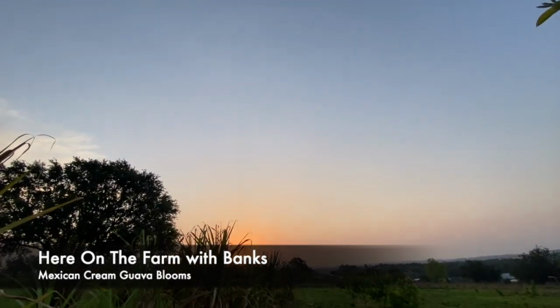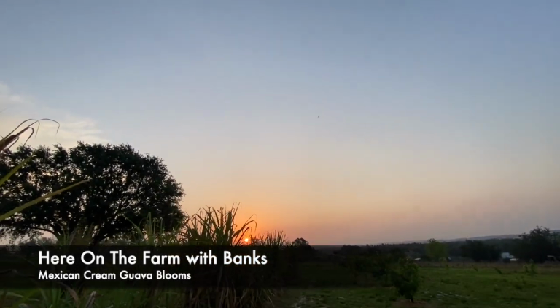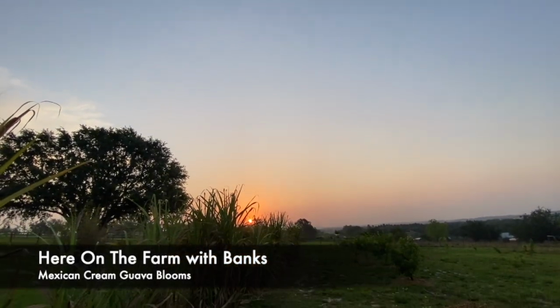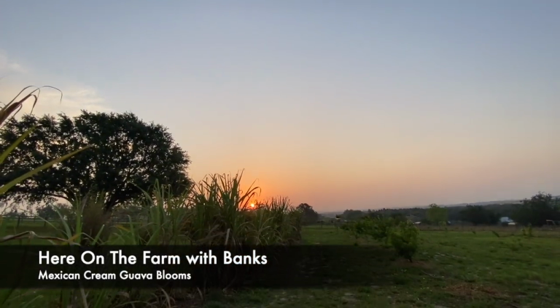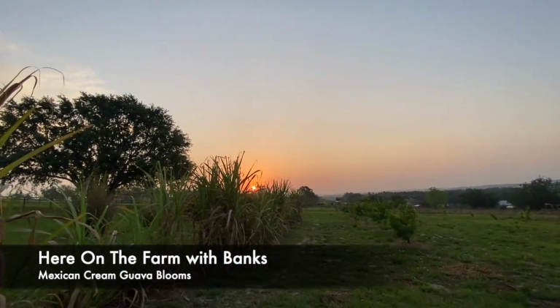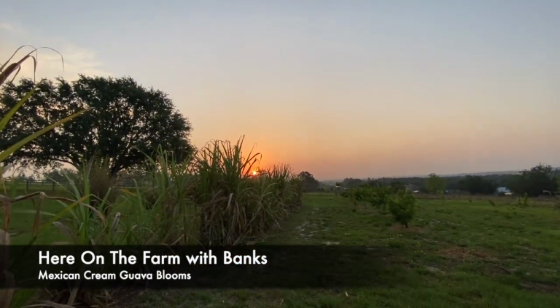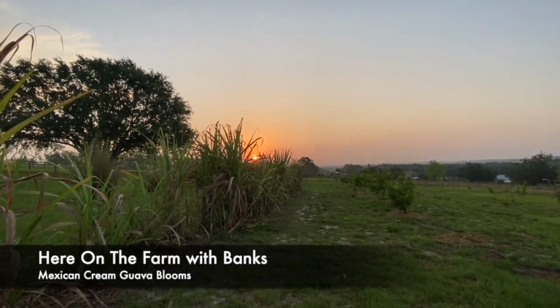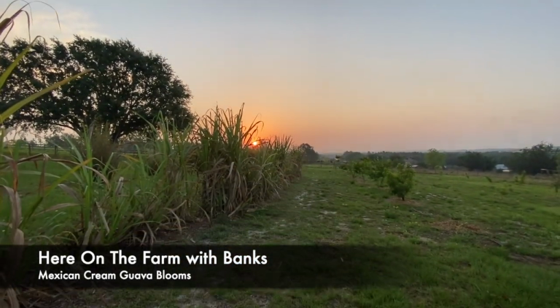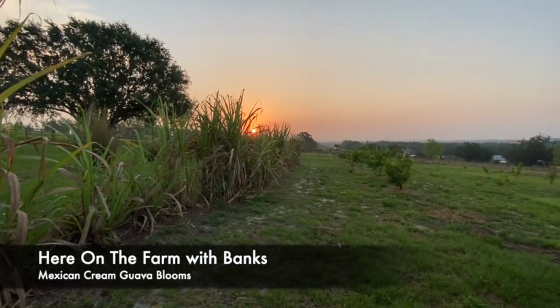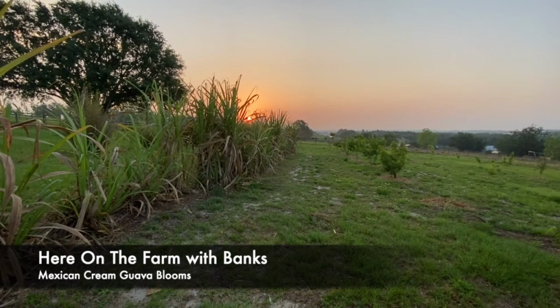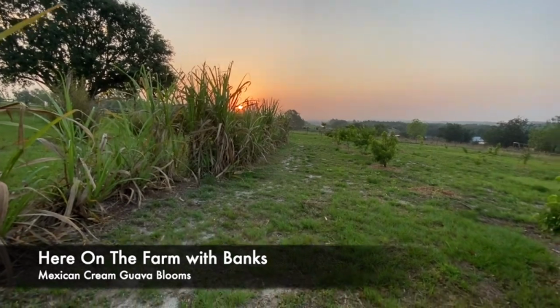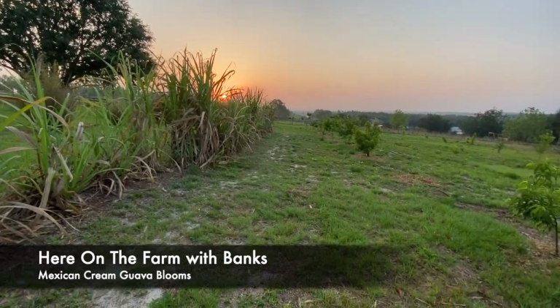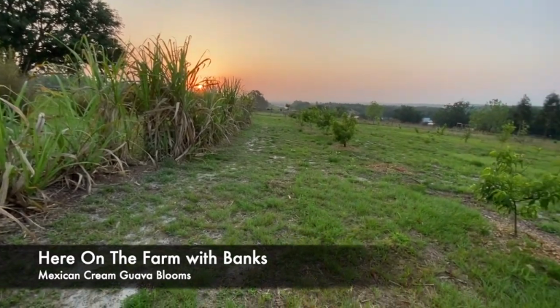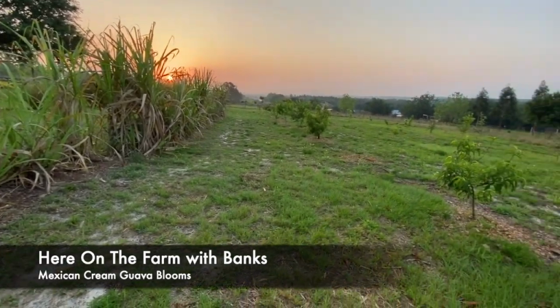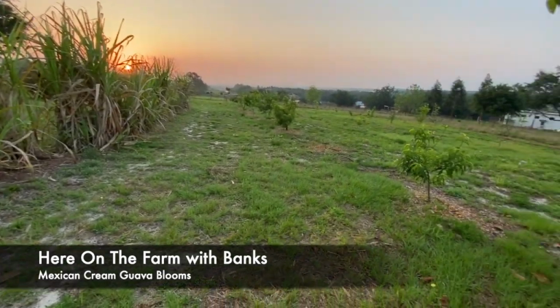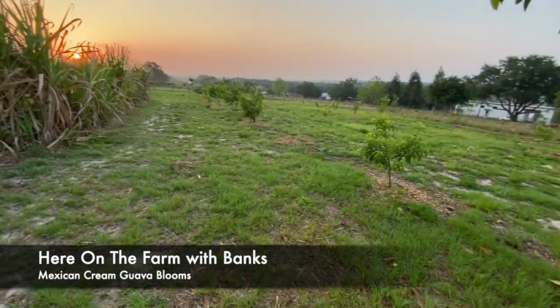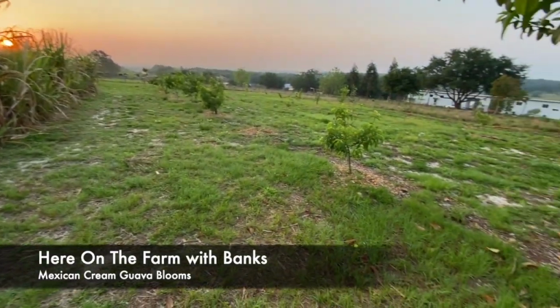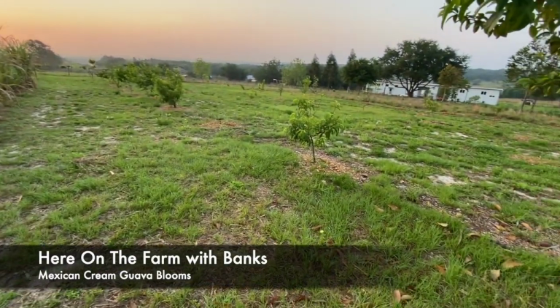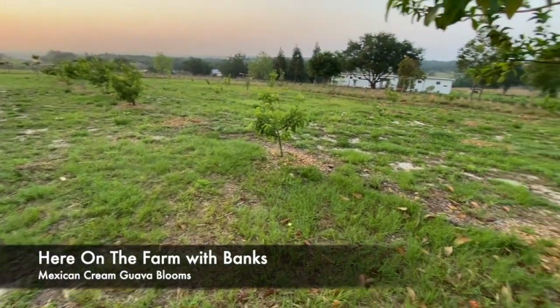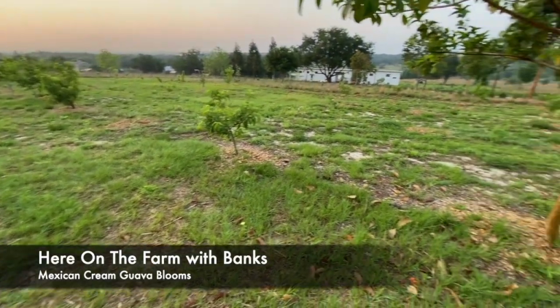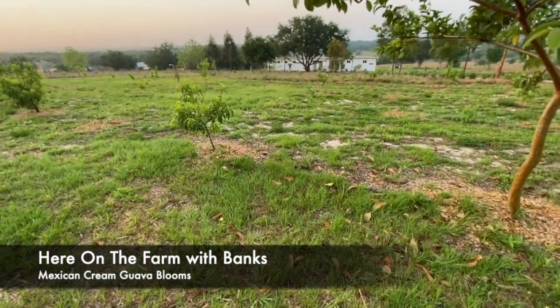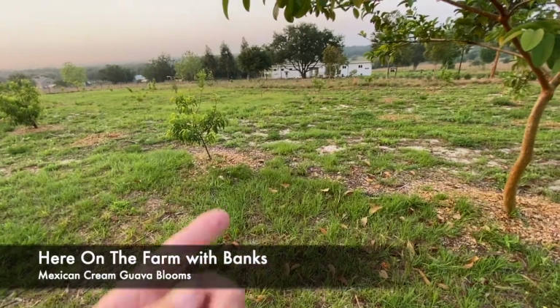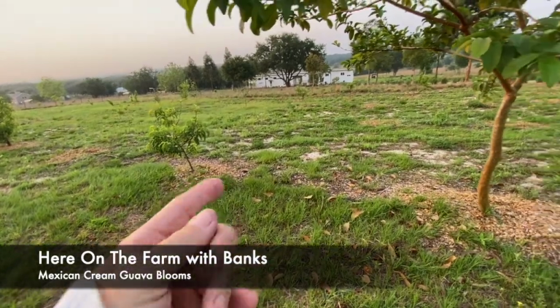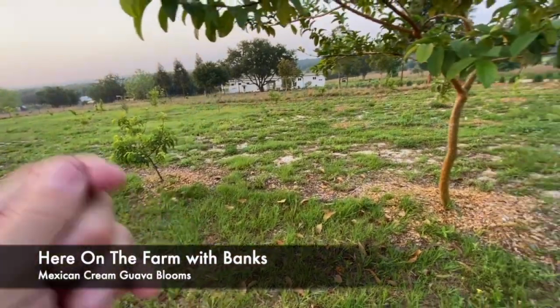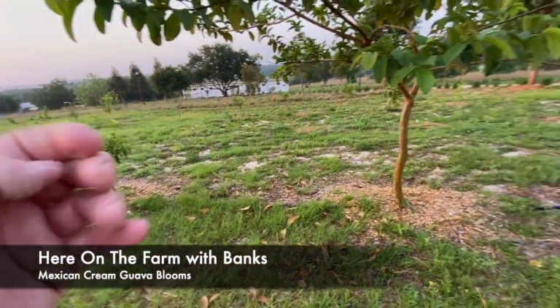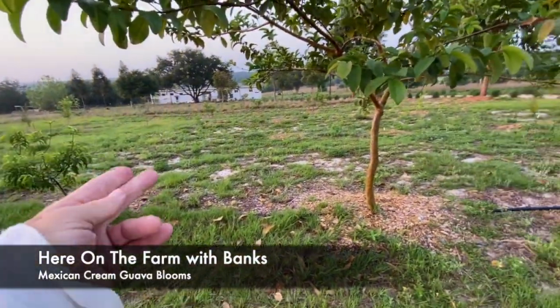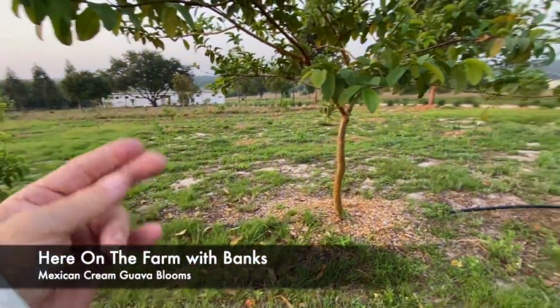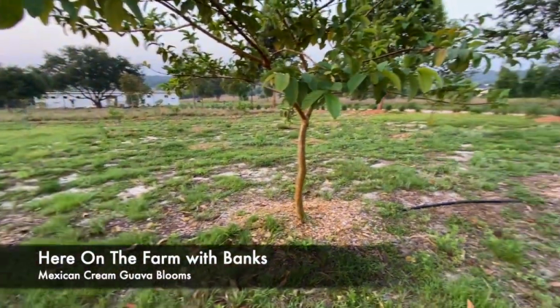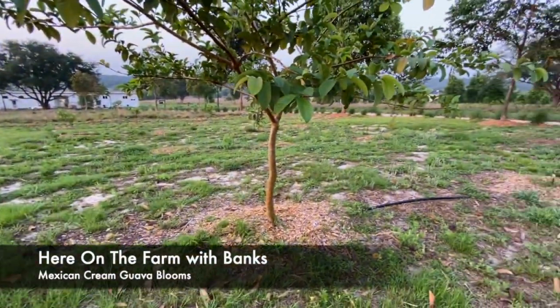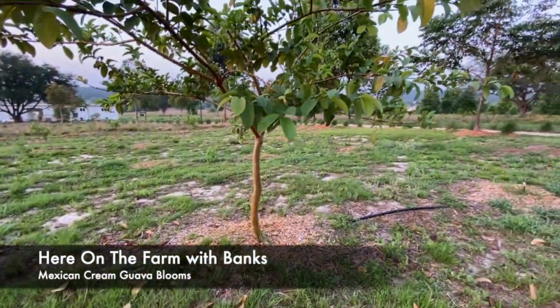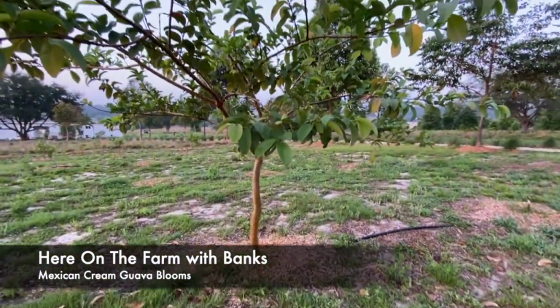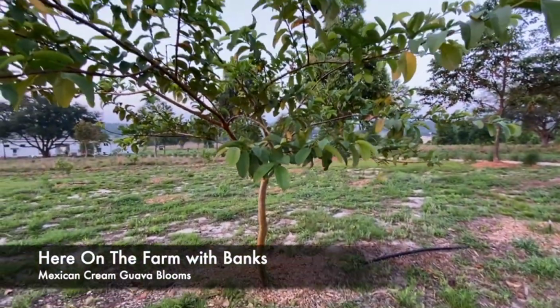Good morning and welcome to here on the farm. I'm in the orchard and I wanted to share with you — oh, there's my house back there. Just got my trees trimmed. I want to show you this.